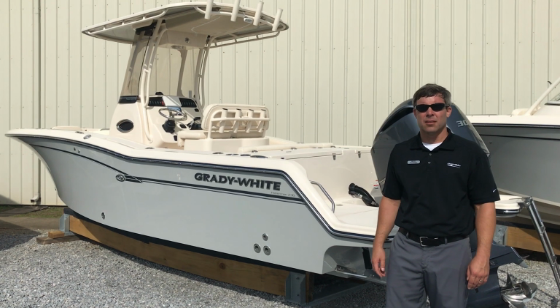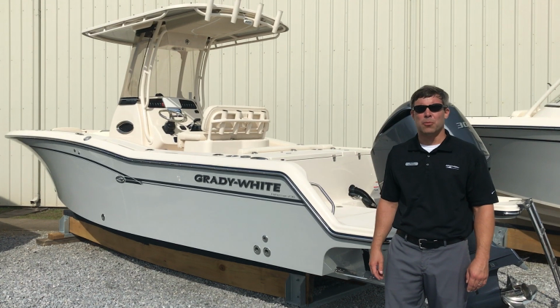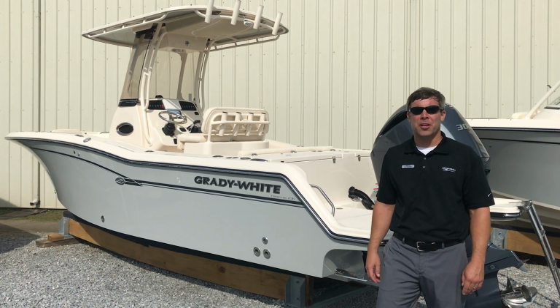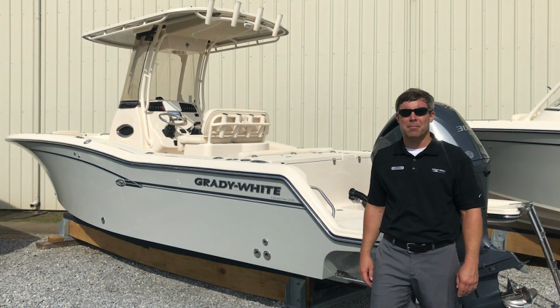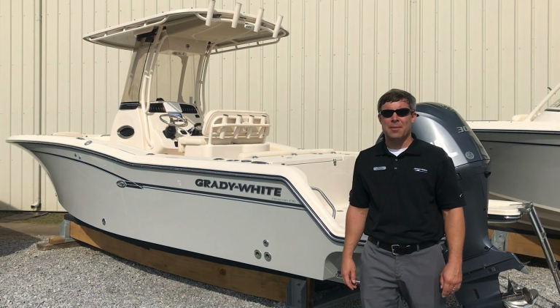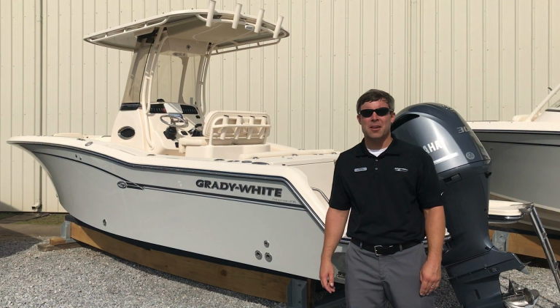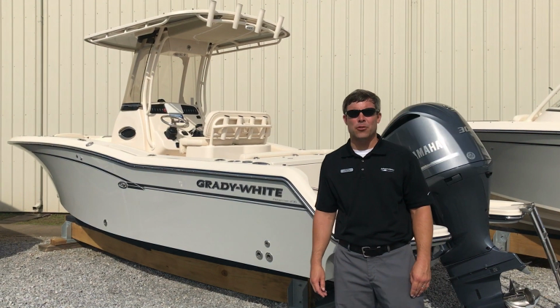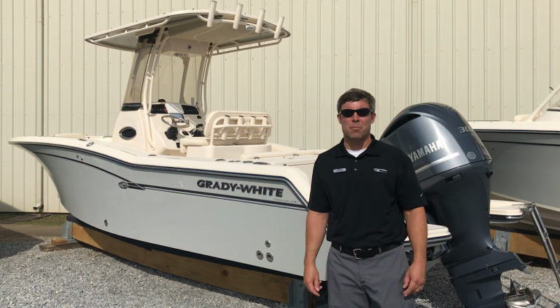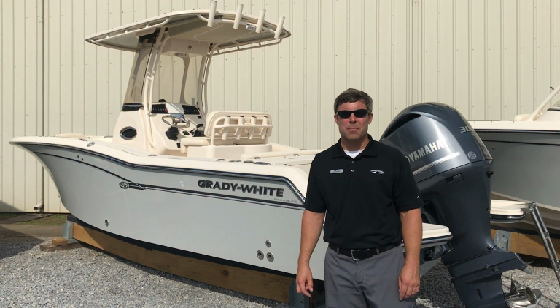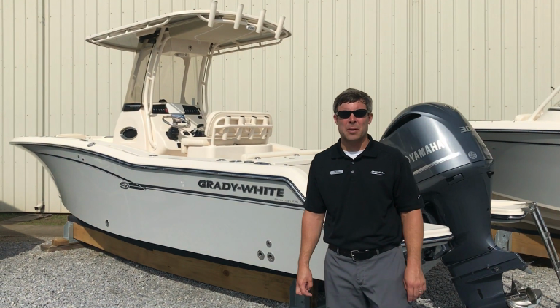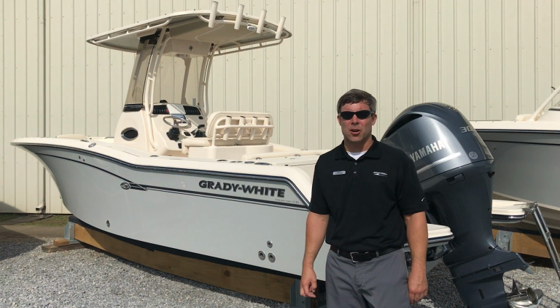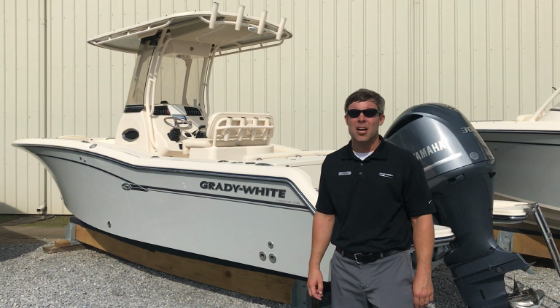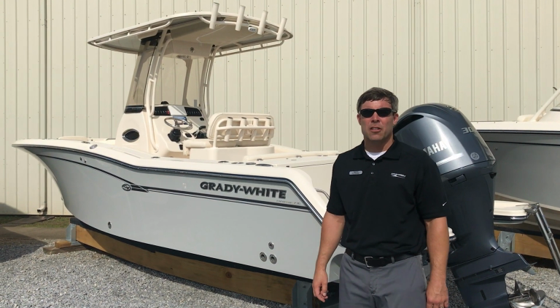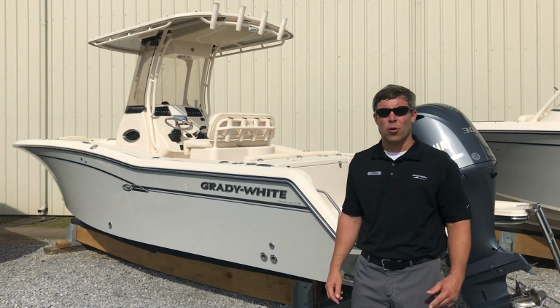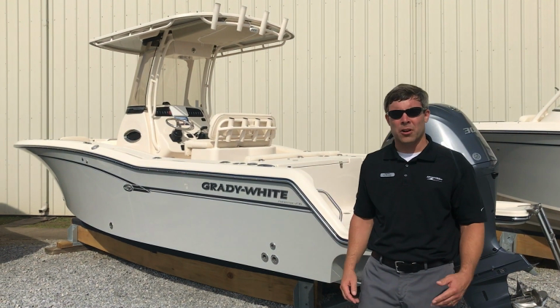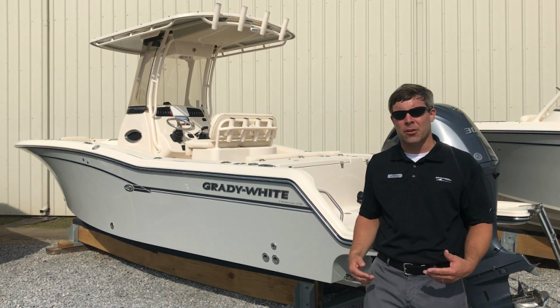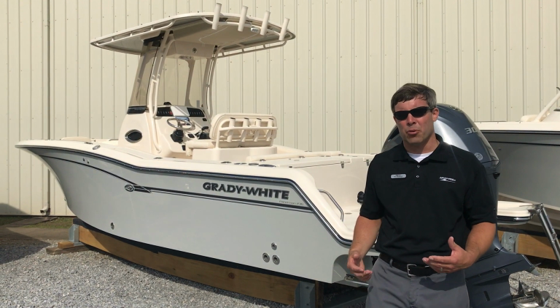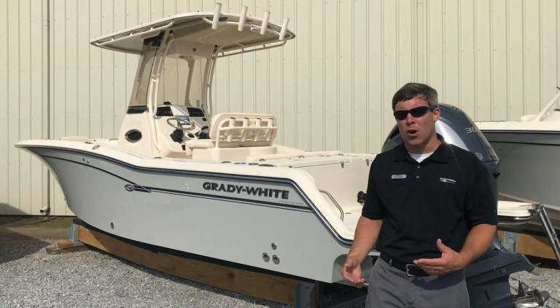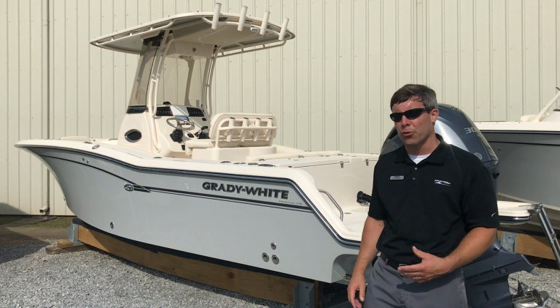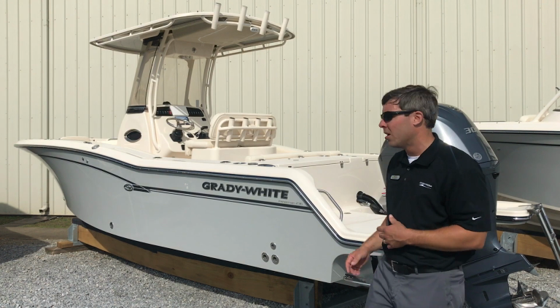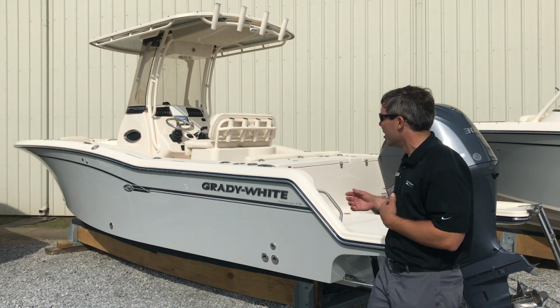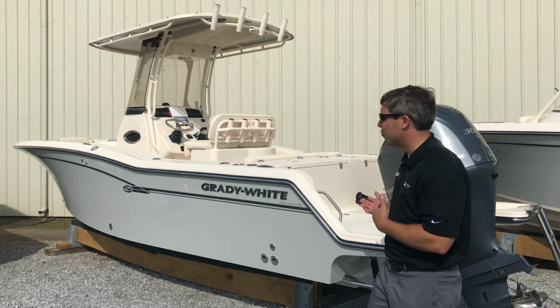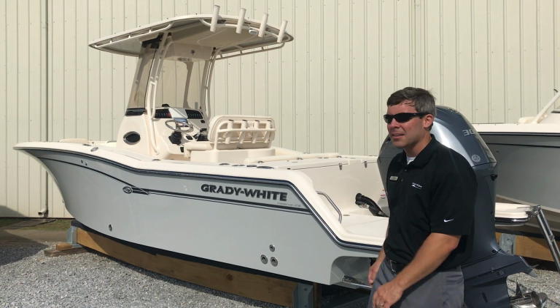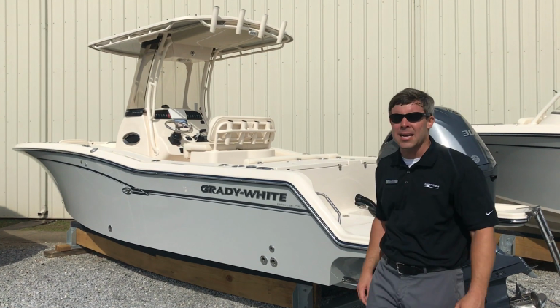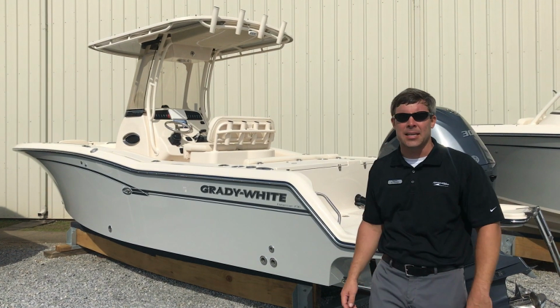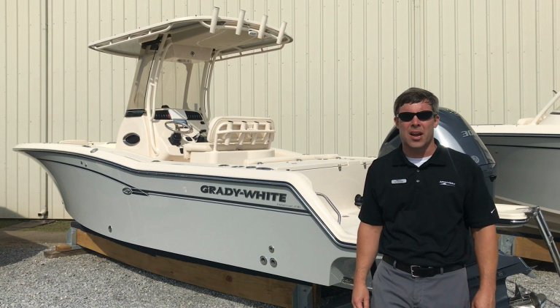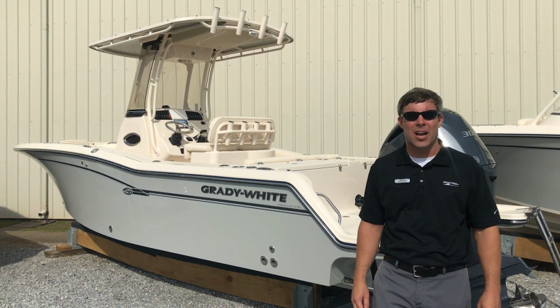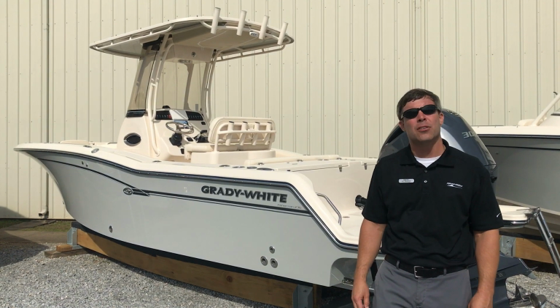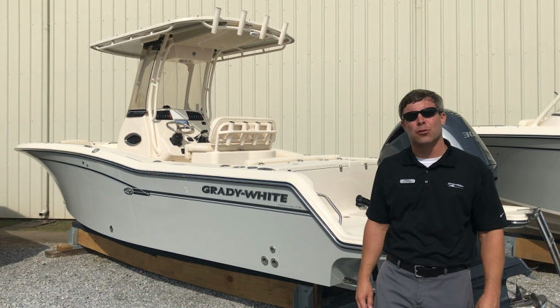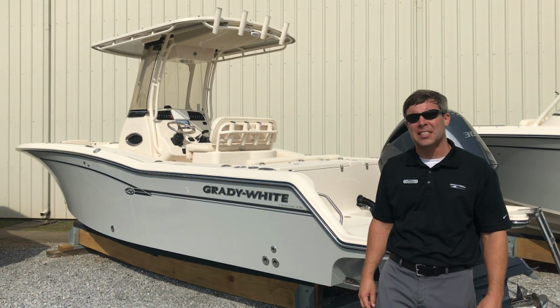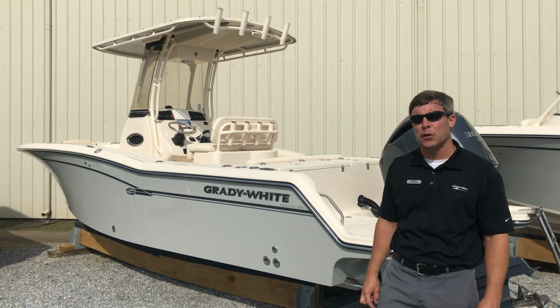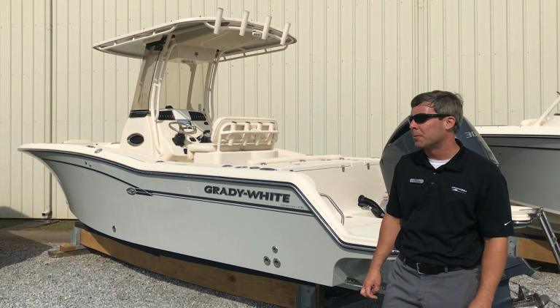Good morning. My name is Kit Bodry with MarineMax Pensacola. This morning we're going to take on a brief walkthrough of the 2019 Grady White 236 Fisherman.